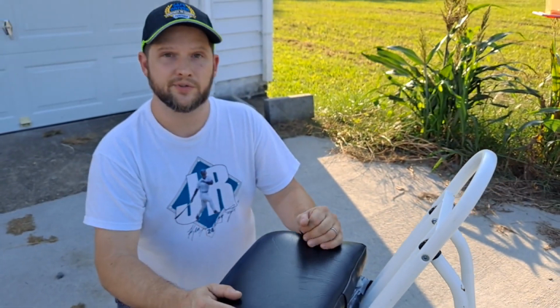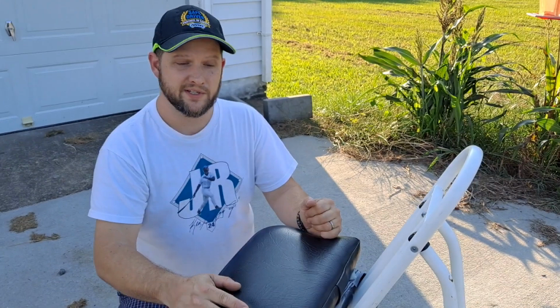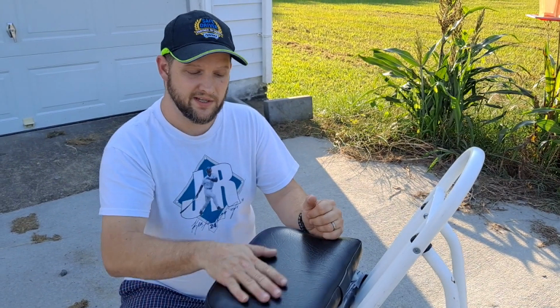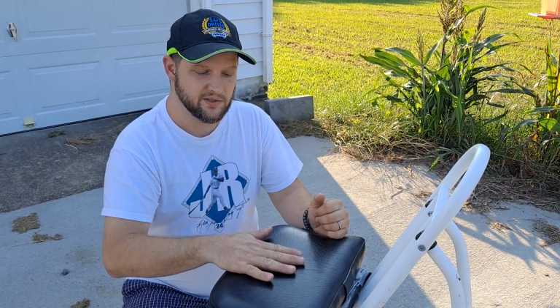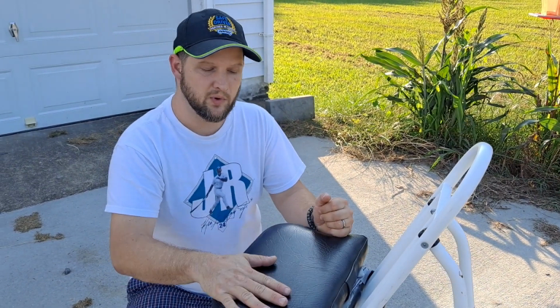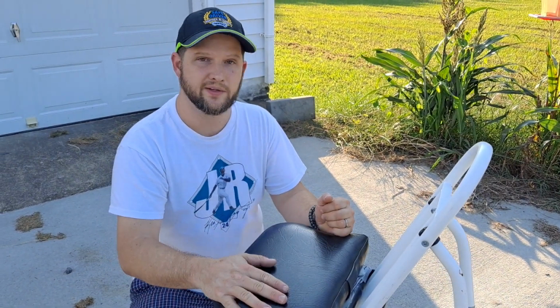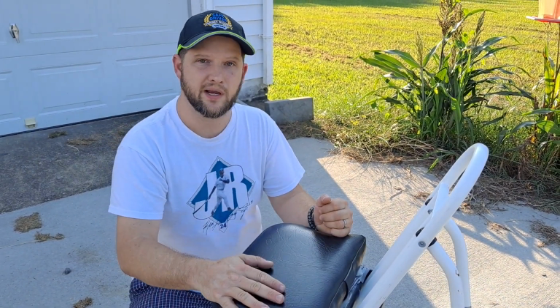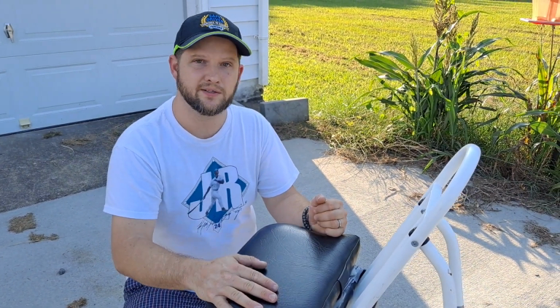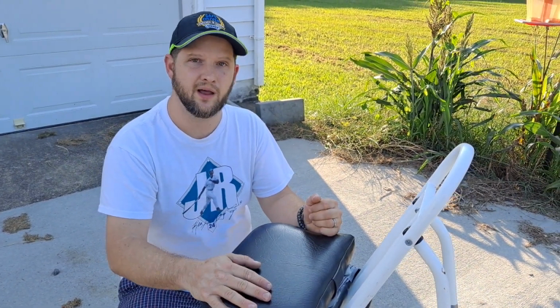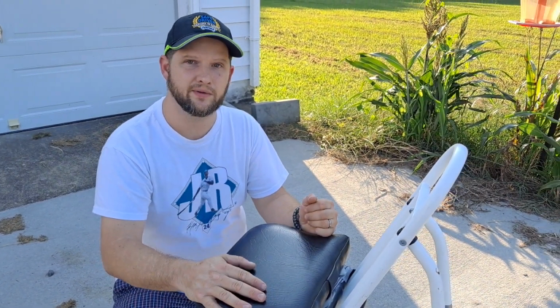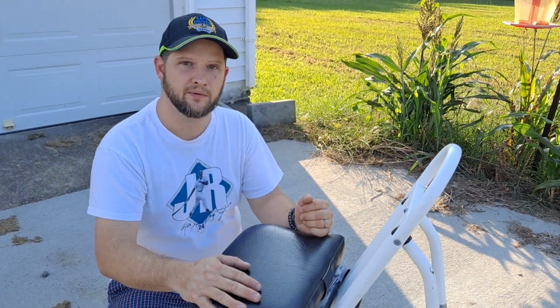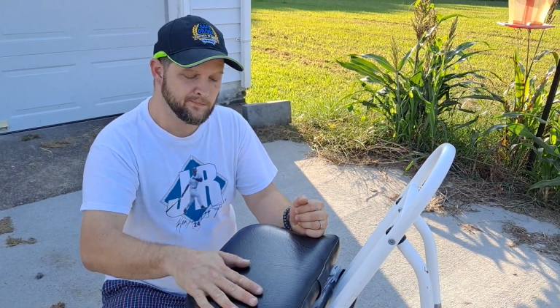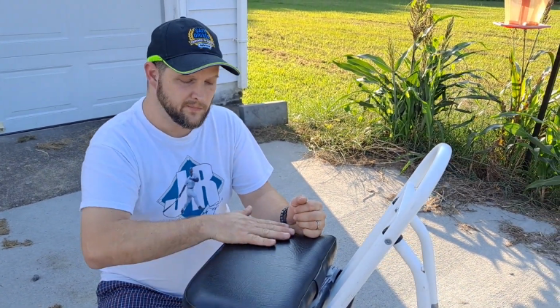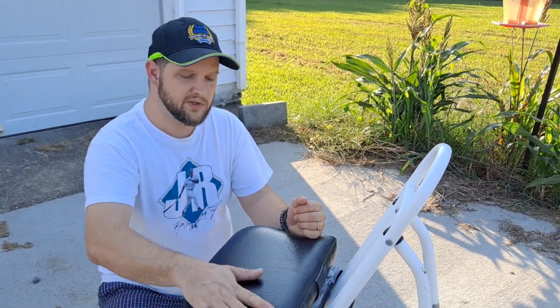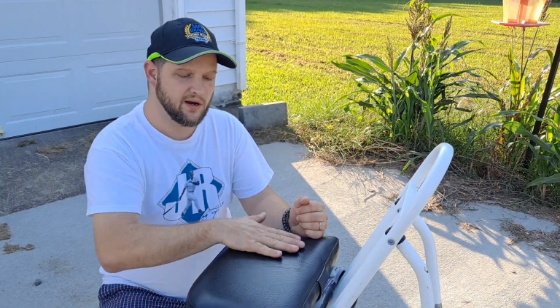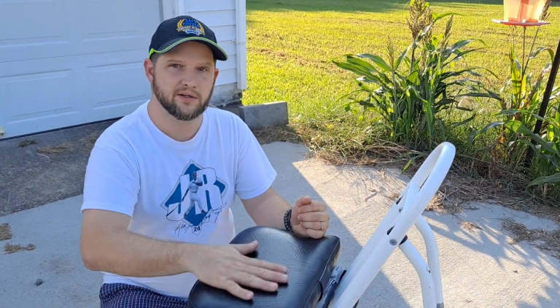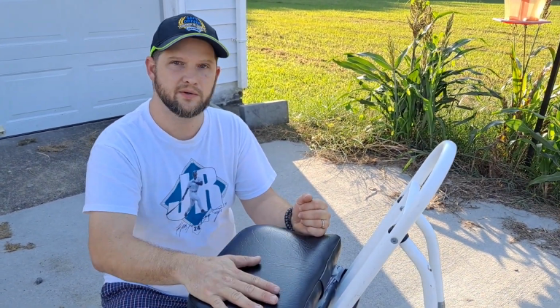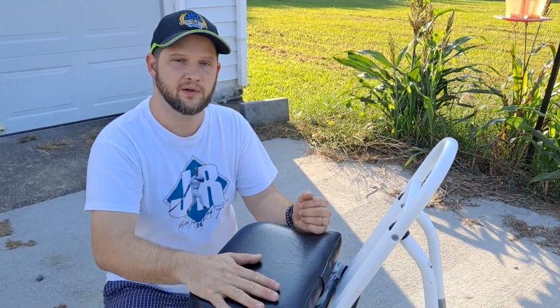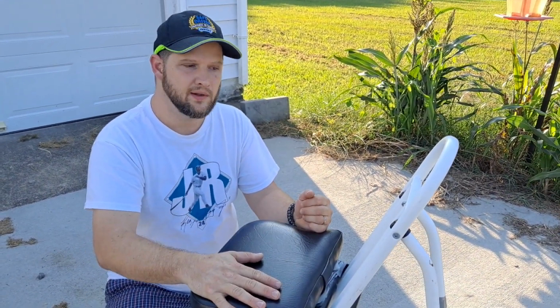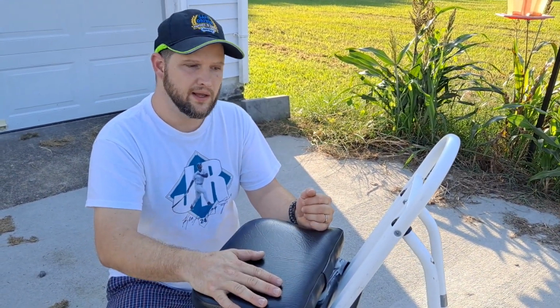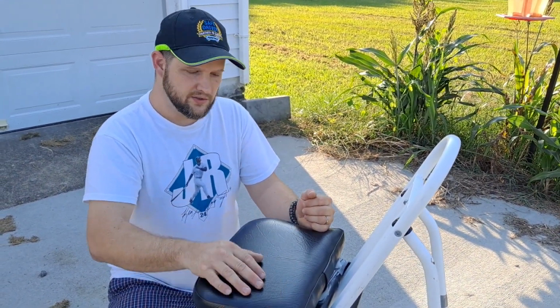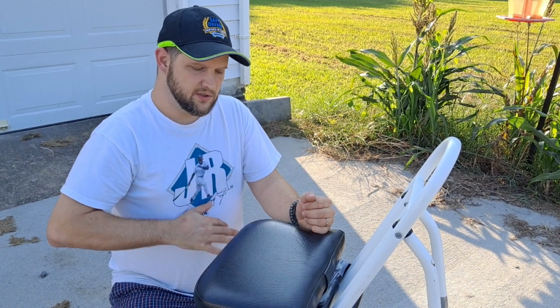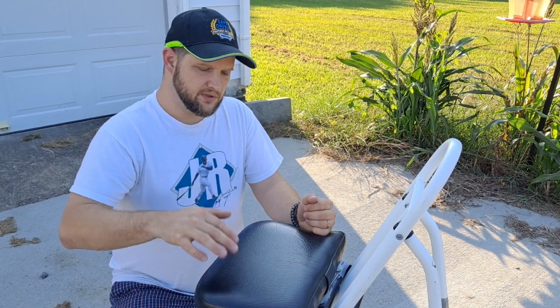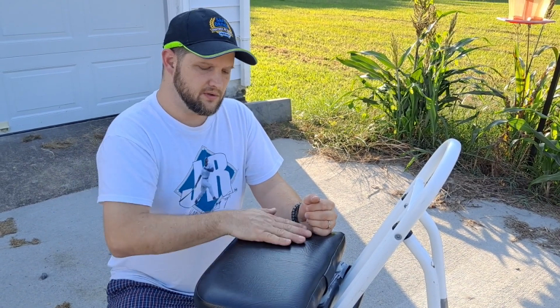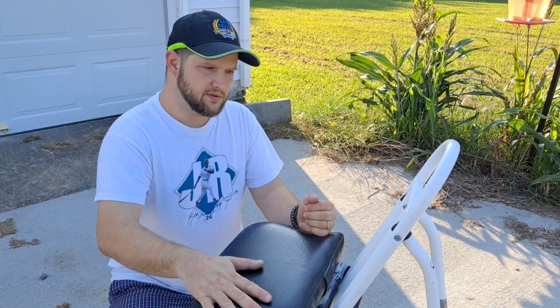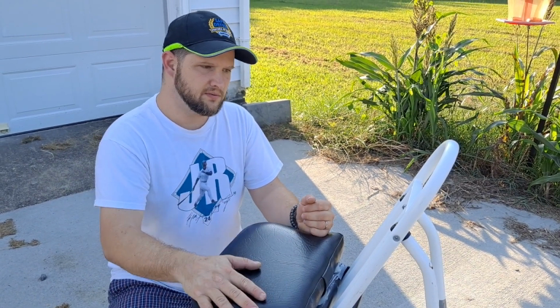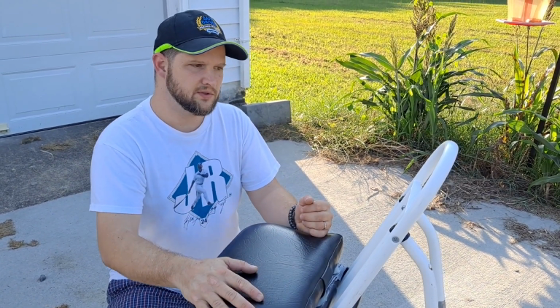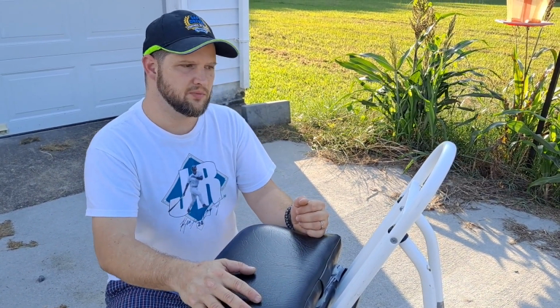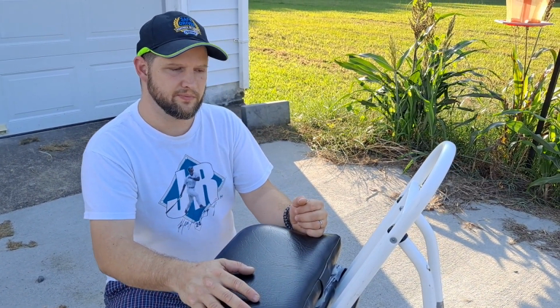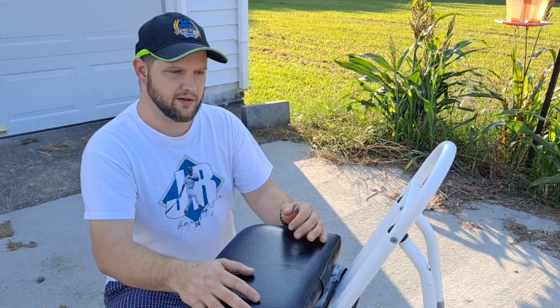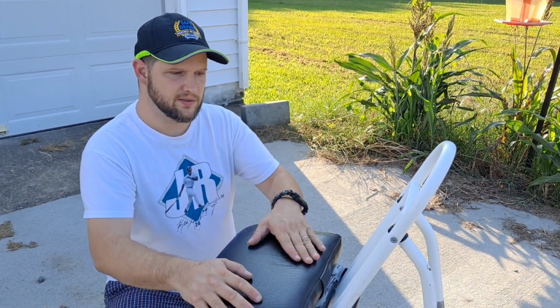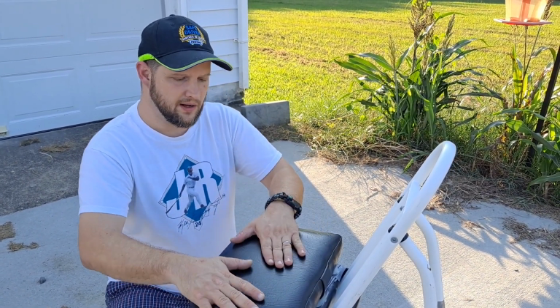Also, this thing gets super wet, so carry a towel with you. This will get covered in dew. I usually just use my shirt, but I should be more prepared and use a towel.